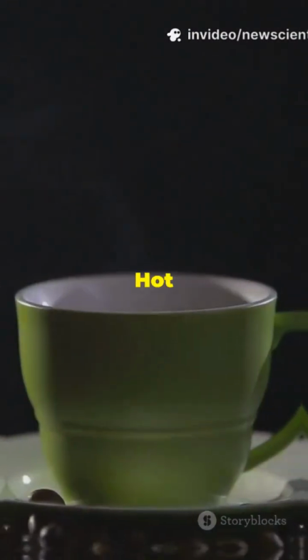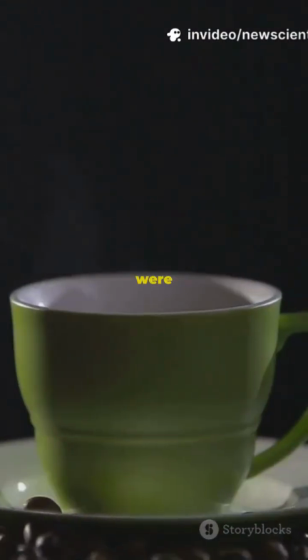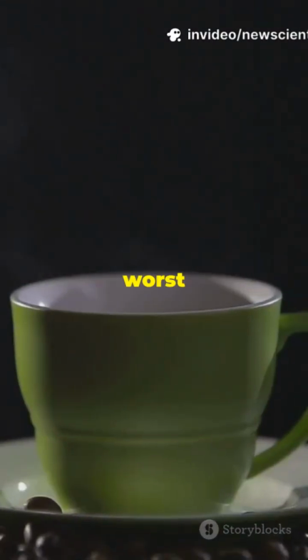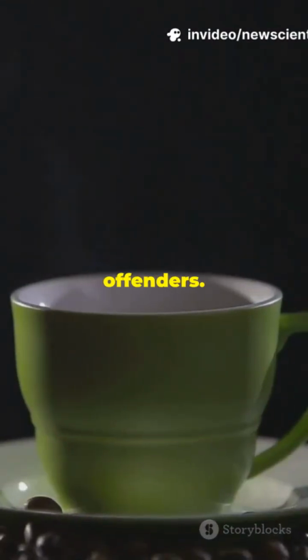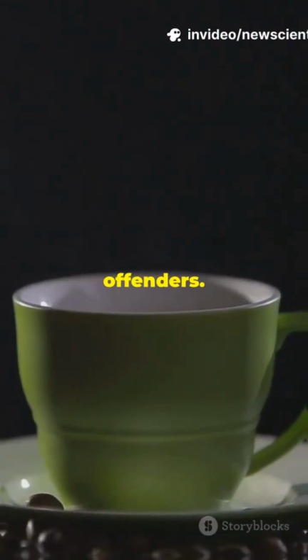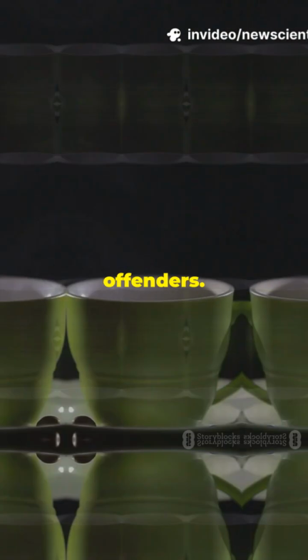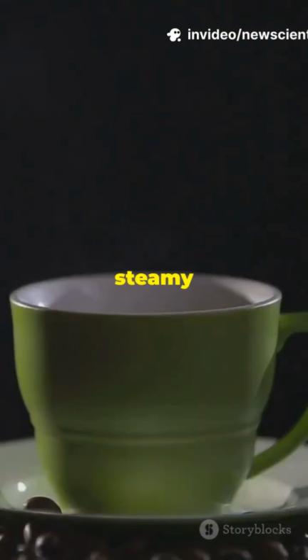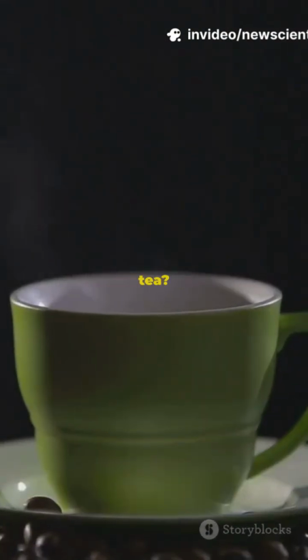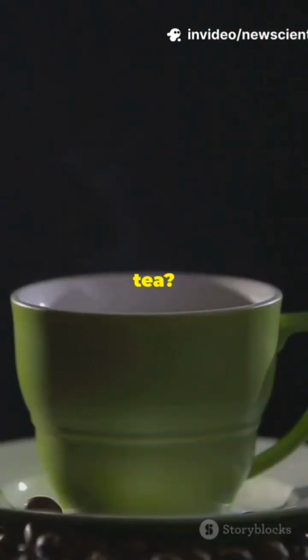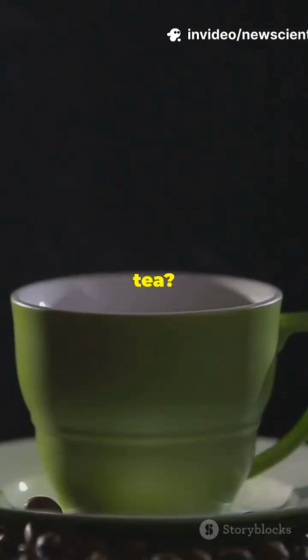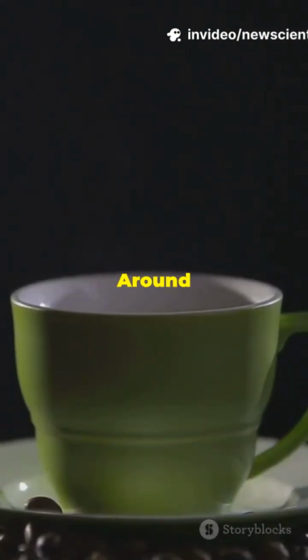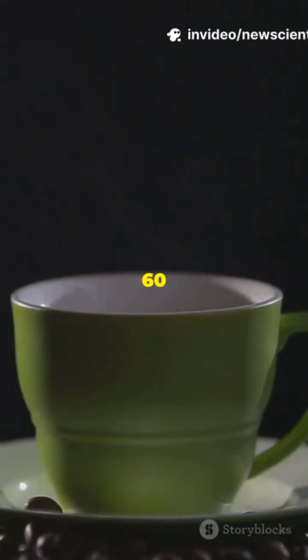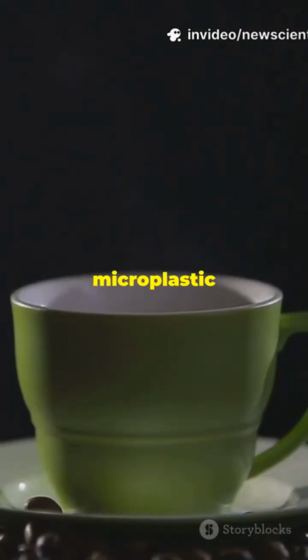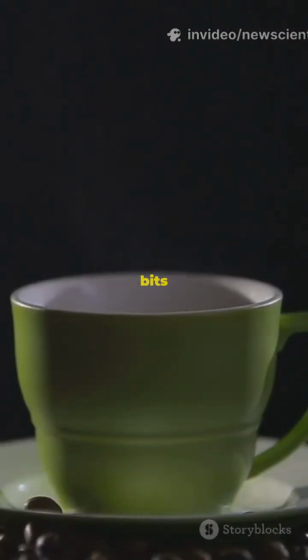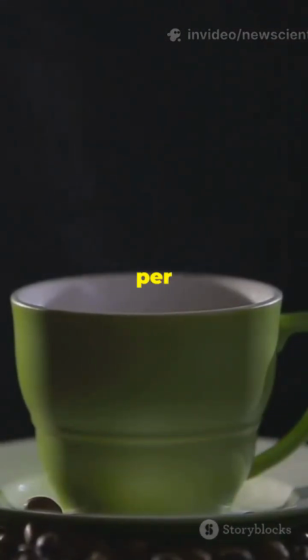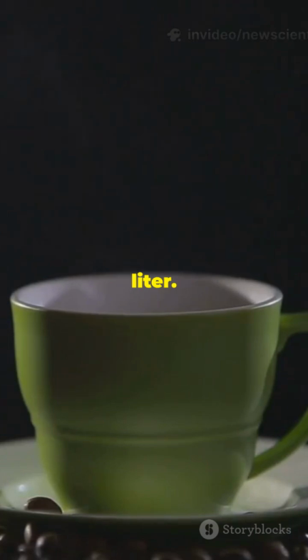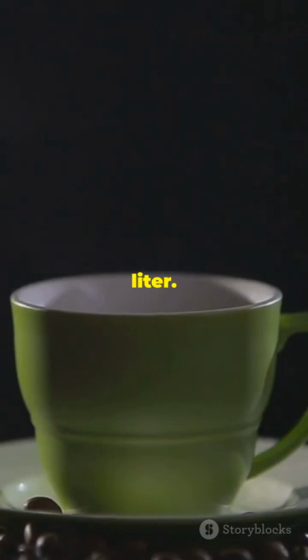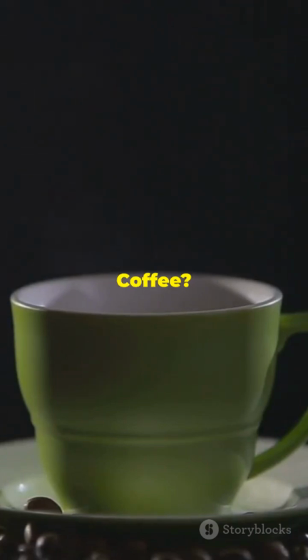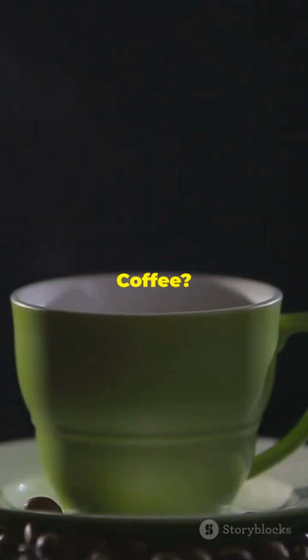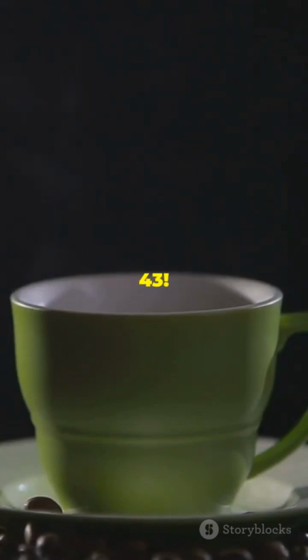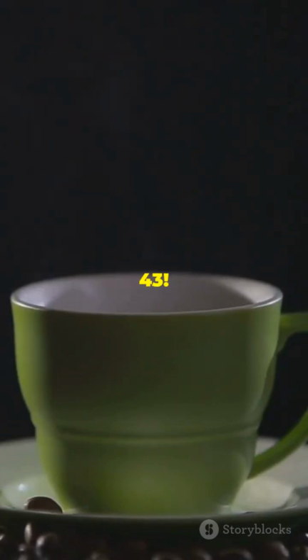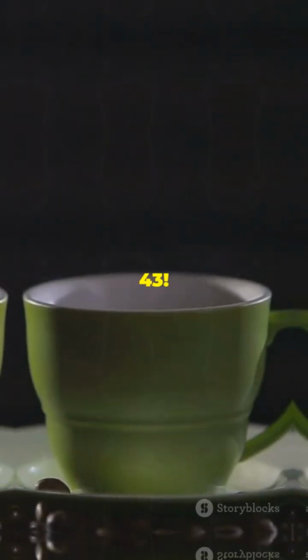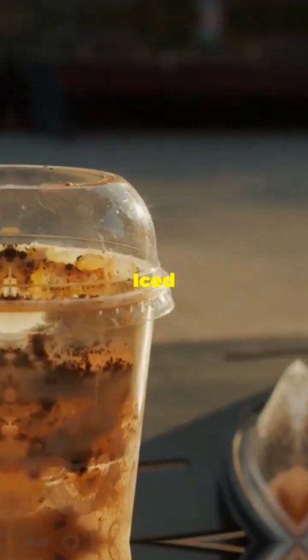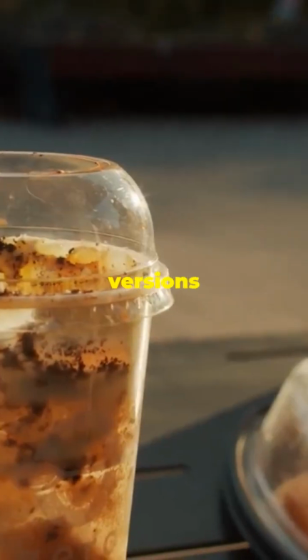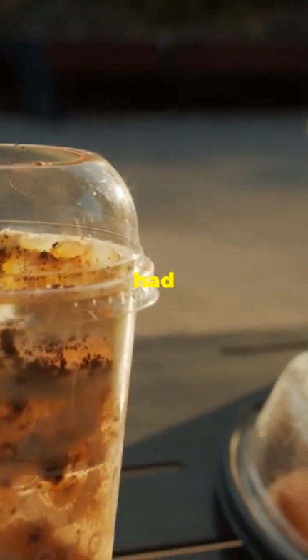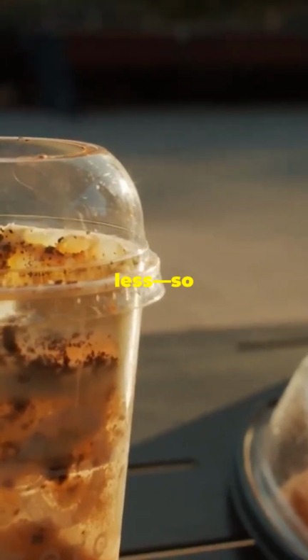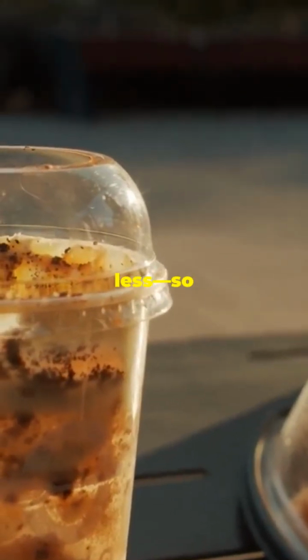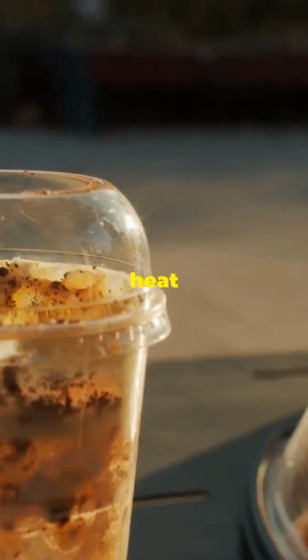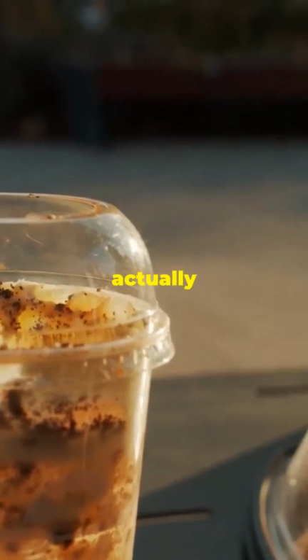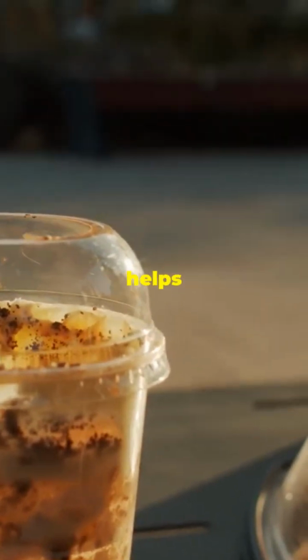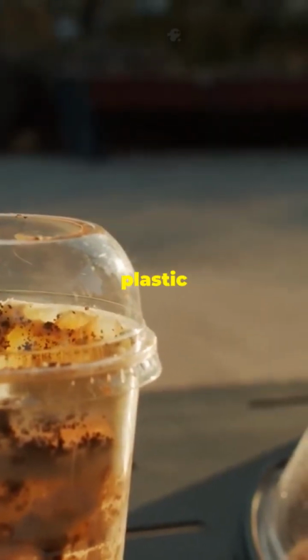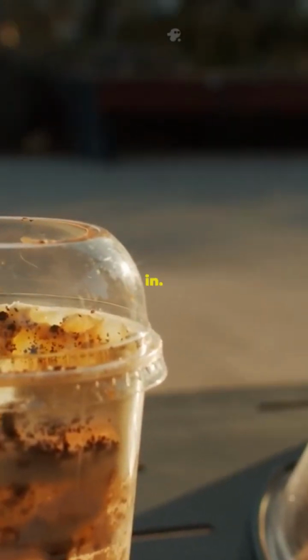Hot drinks were the worst offenders. Your steamy cup of tea? Around 60 microplastic bits per litre. Coffee? About 43. Iced versions had less, so heat actually helps plastic sneak in.